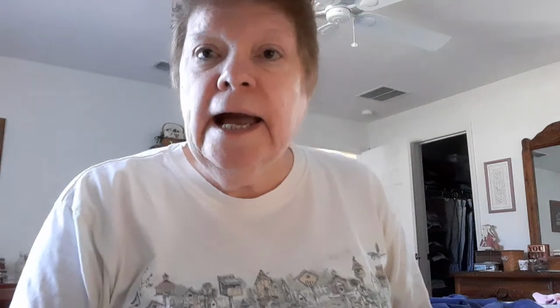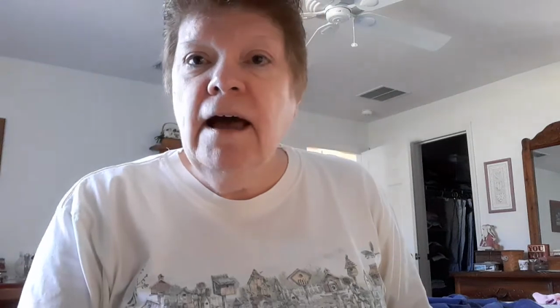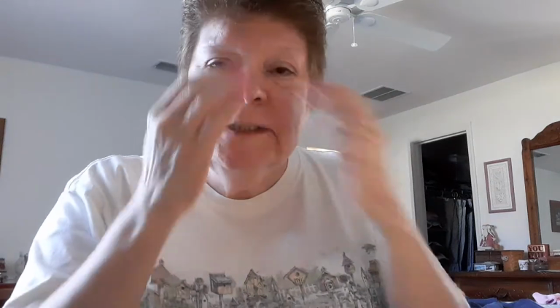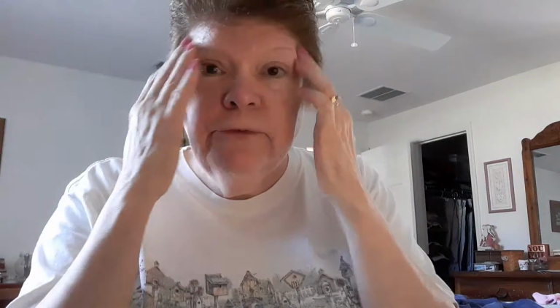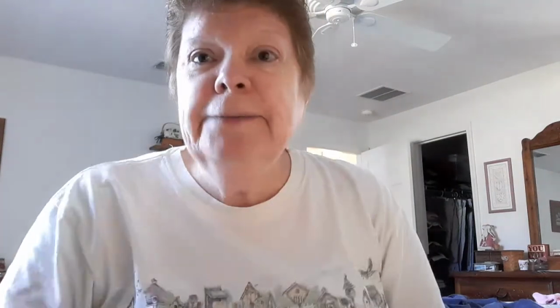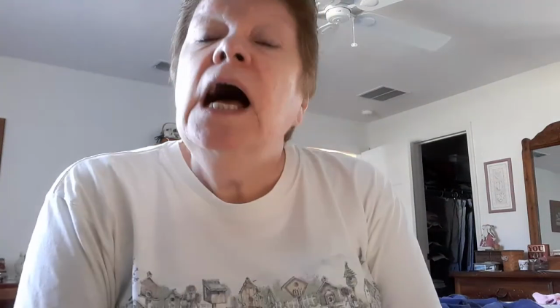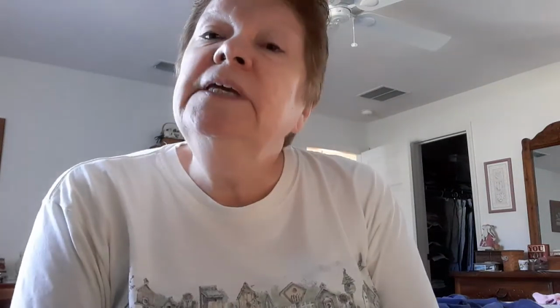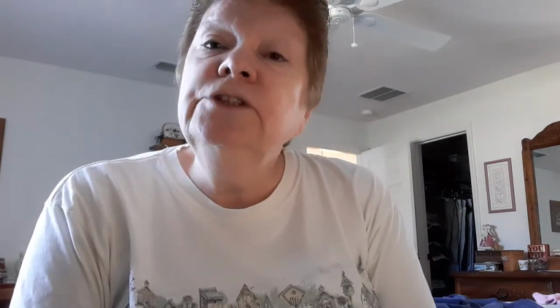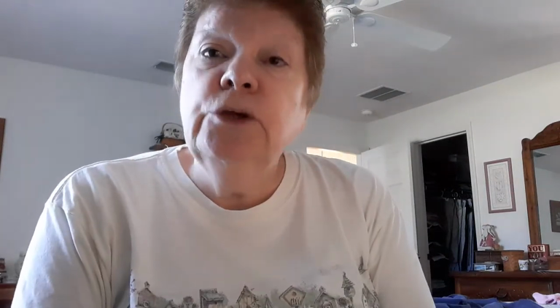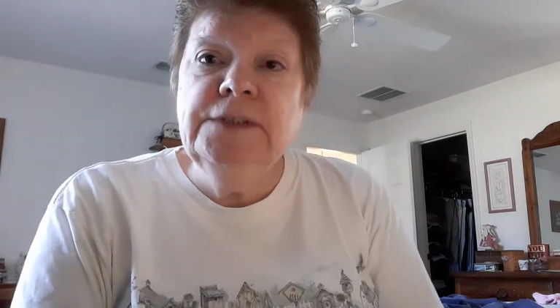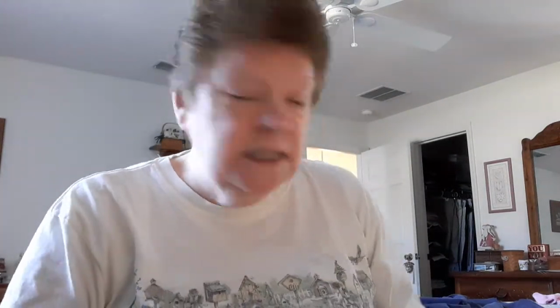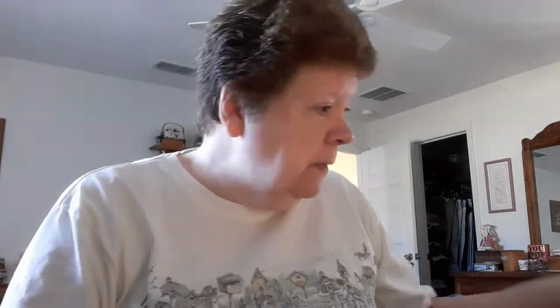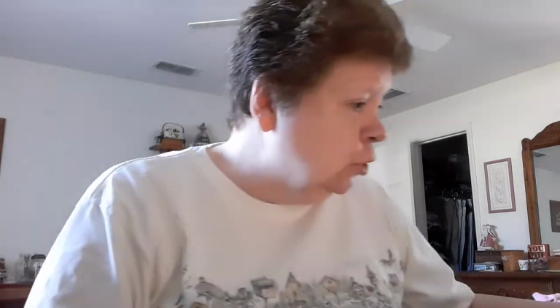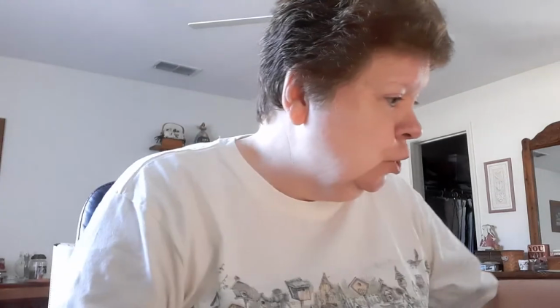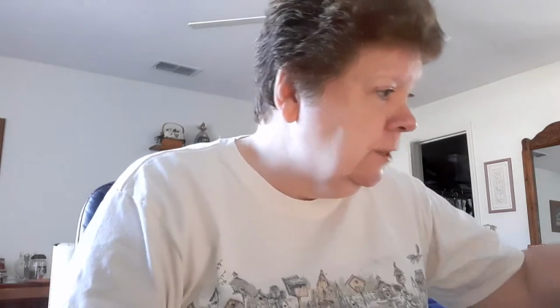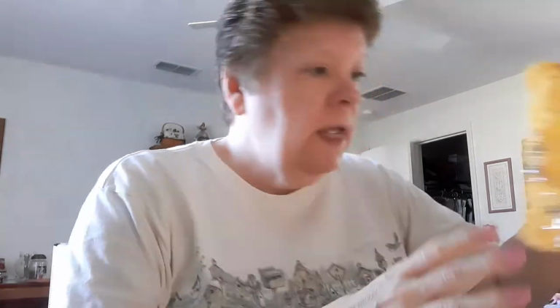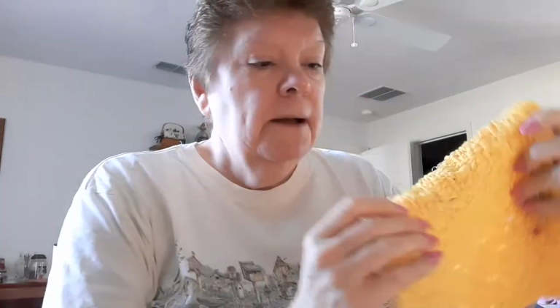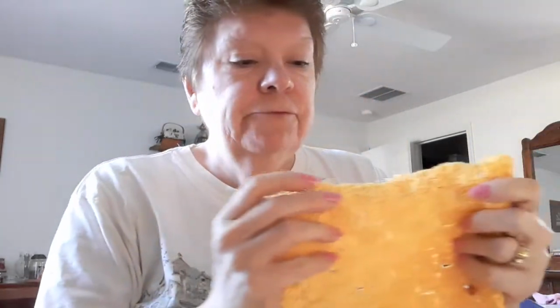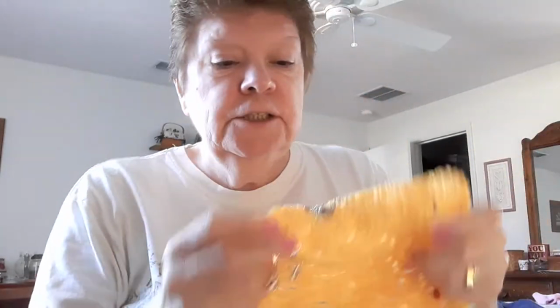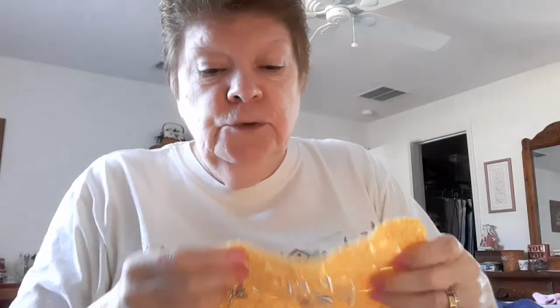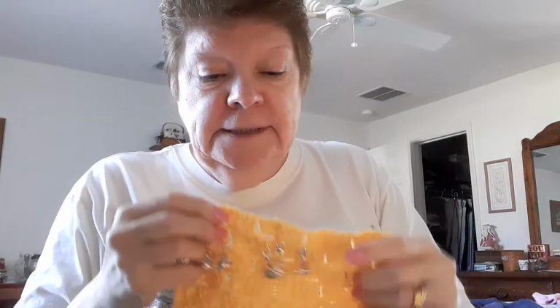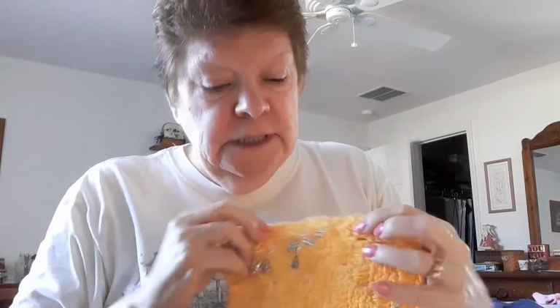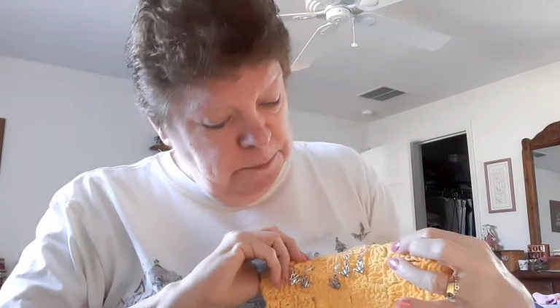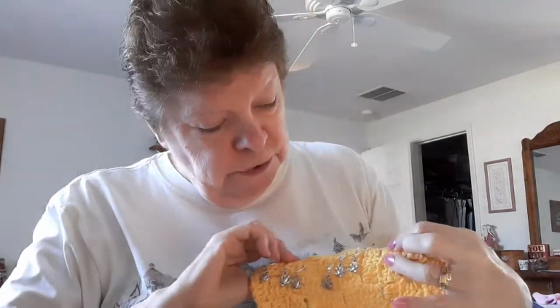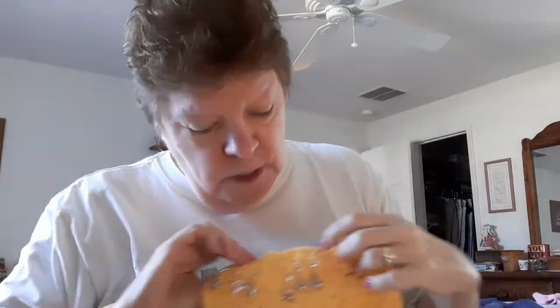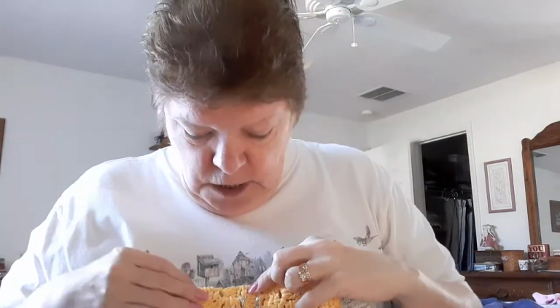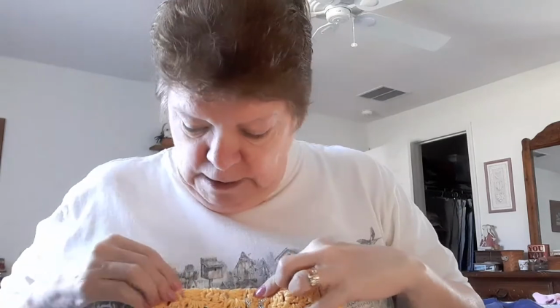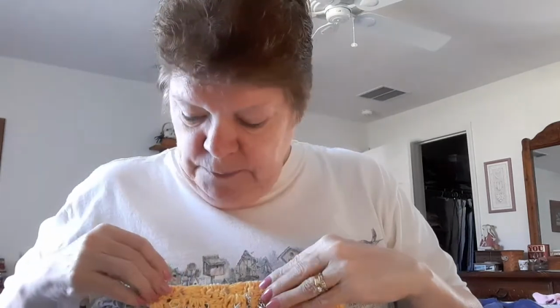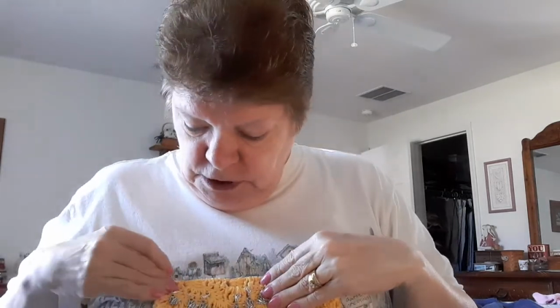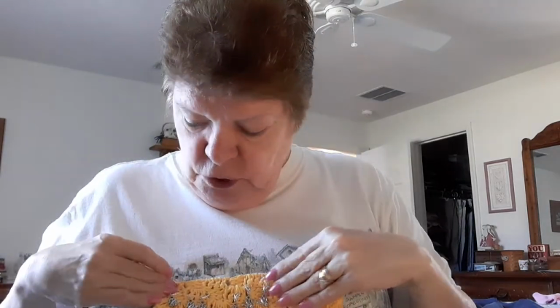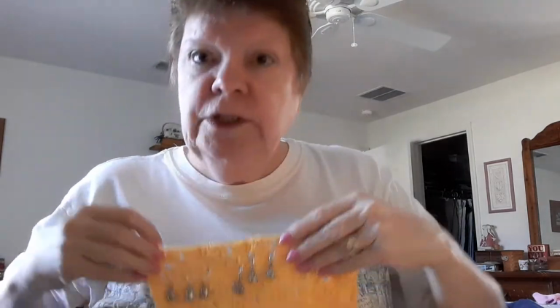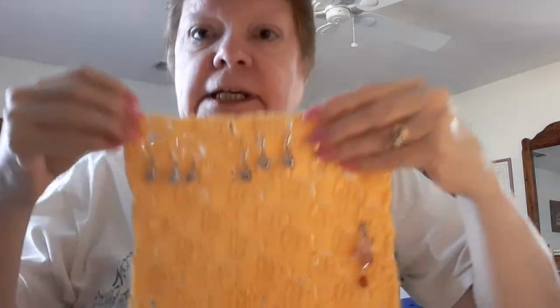Hi guys, it's Beverly. I'm here to show you some stitch markers. My friend Sue made some stitch markers and we got them up here to show you today.